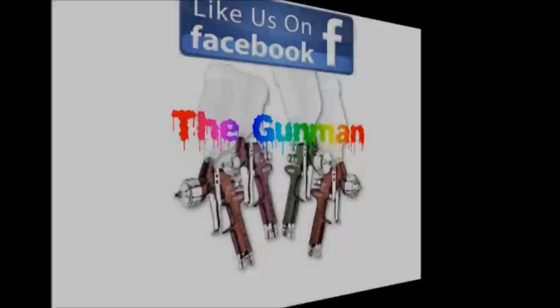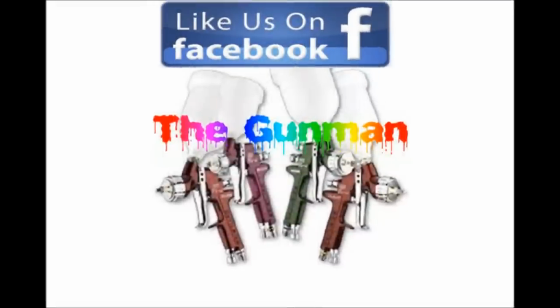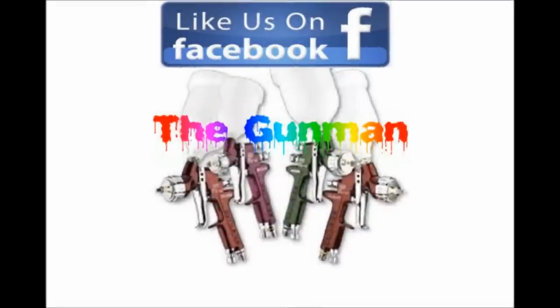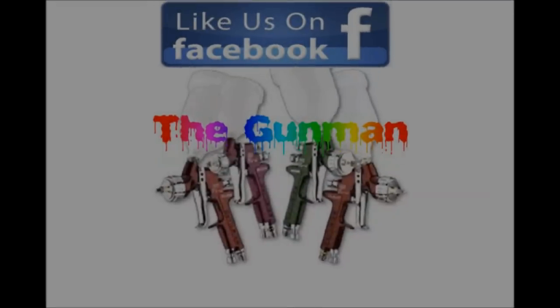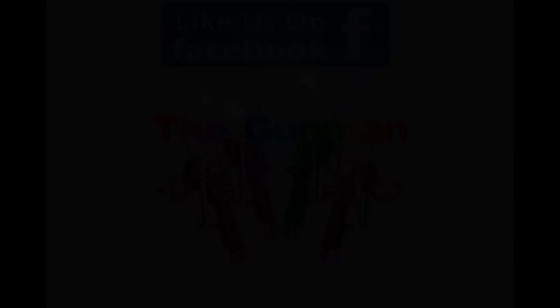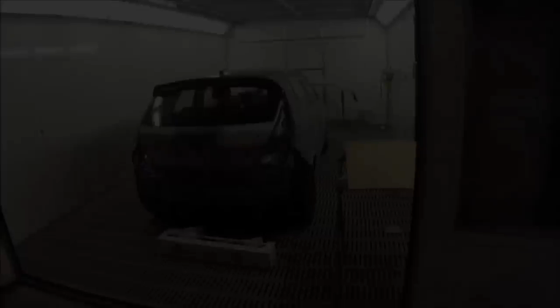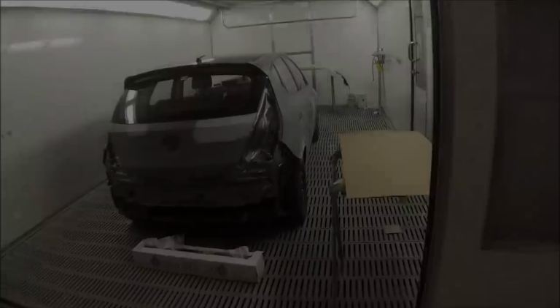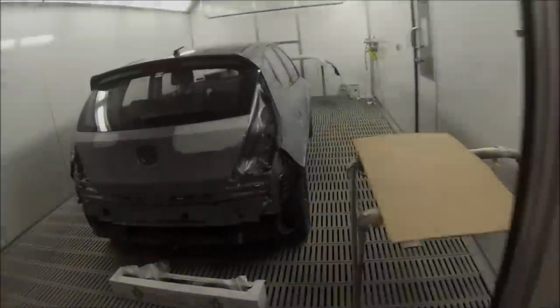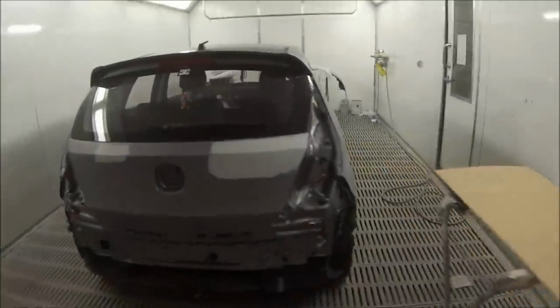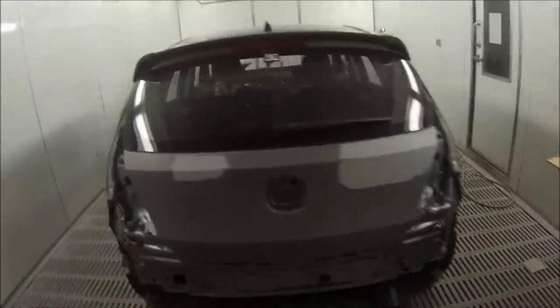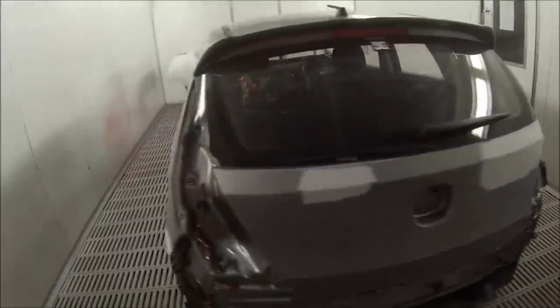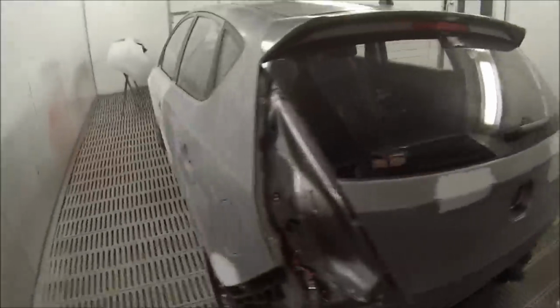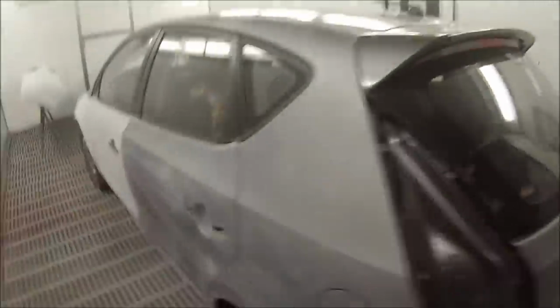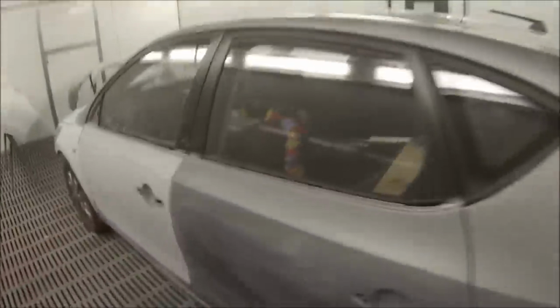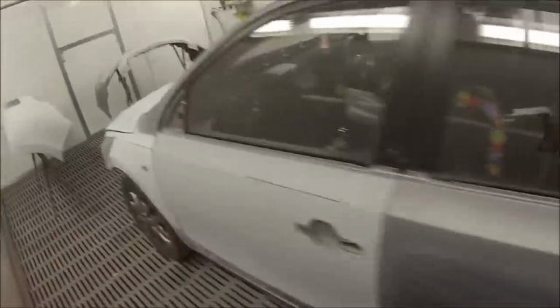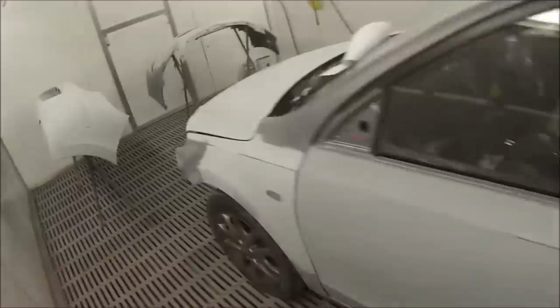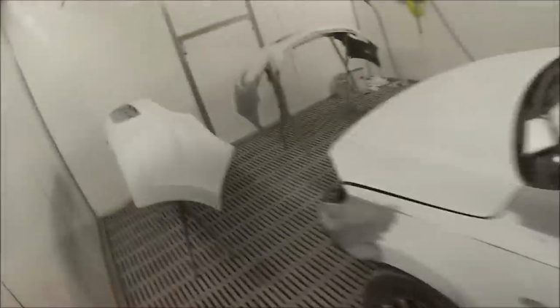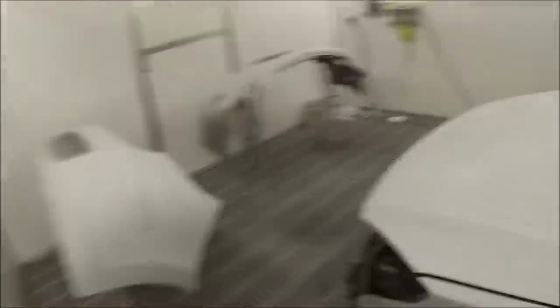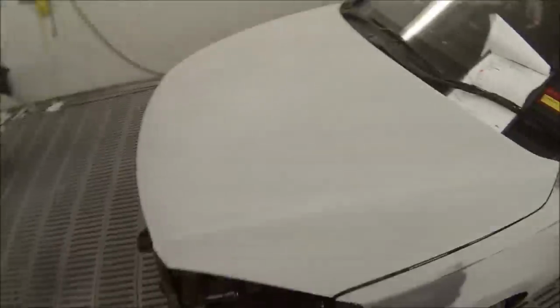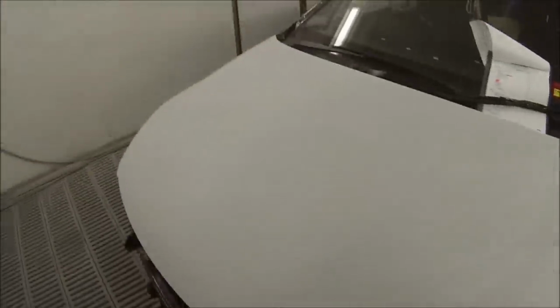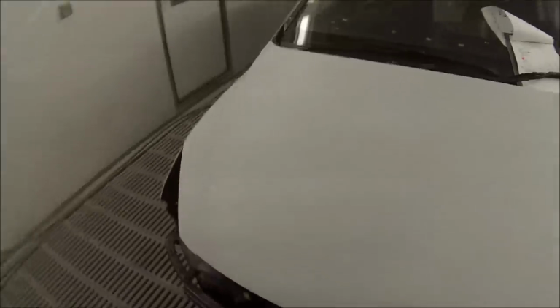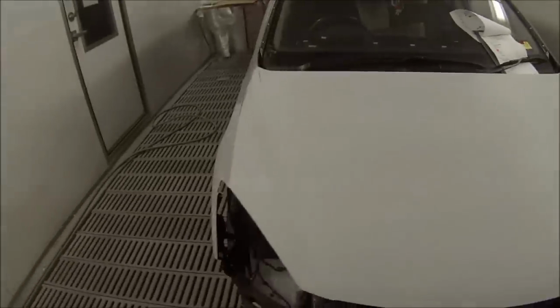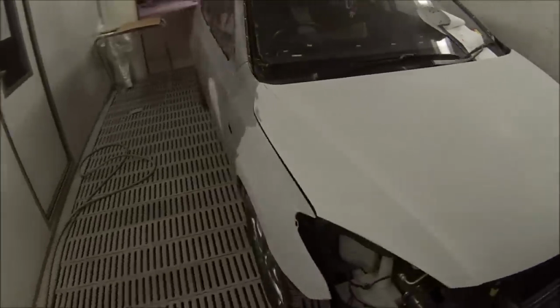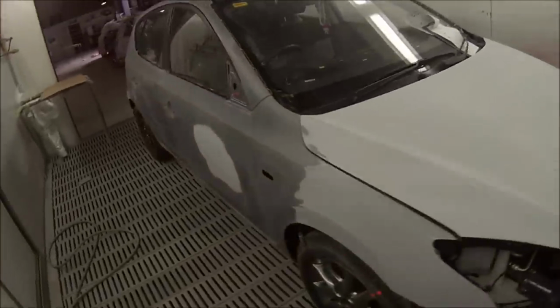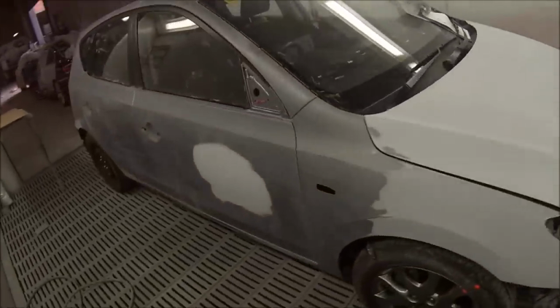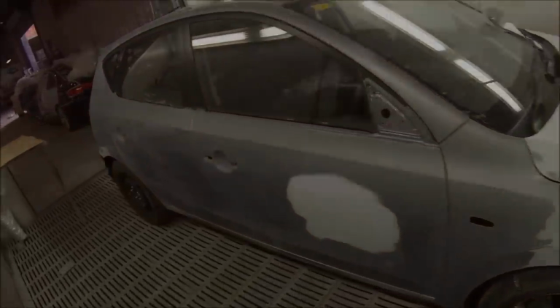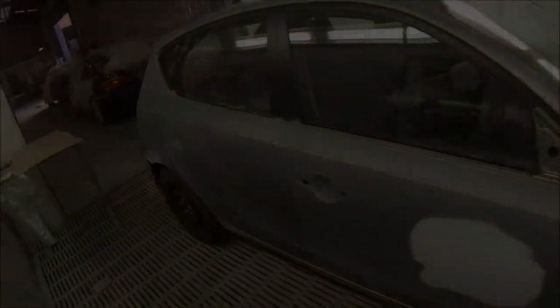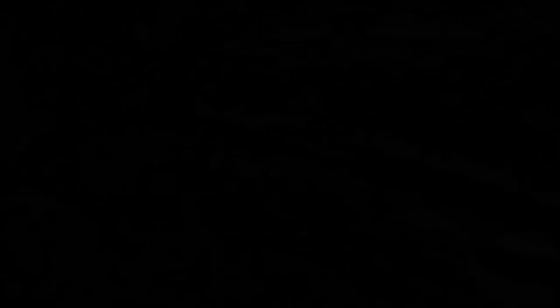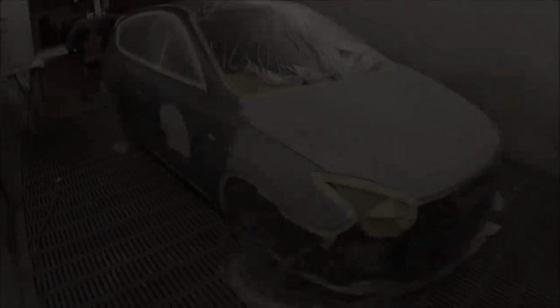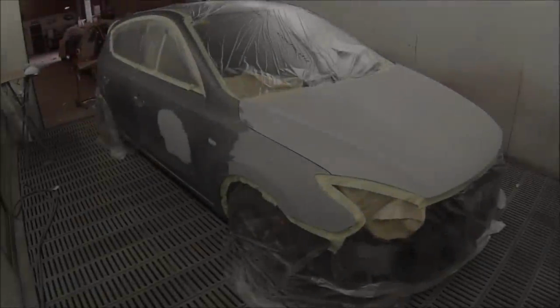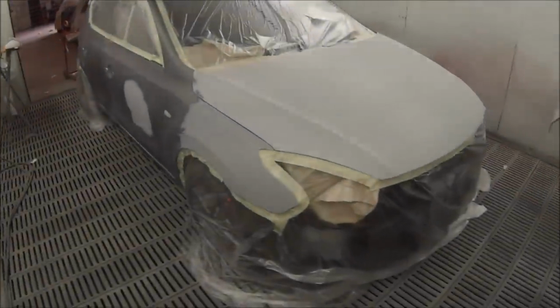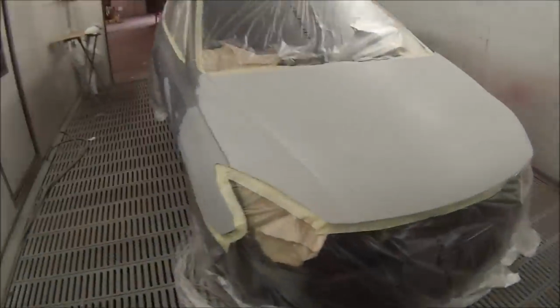Welcome to this episode of the Gunman. This video I'll be taking you through the respray on this Hyundai i30. It's a full repaint — we're painting the bumper bars and the whole car, apart from the roof. That's the only thing we're not painting on this job.